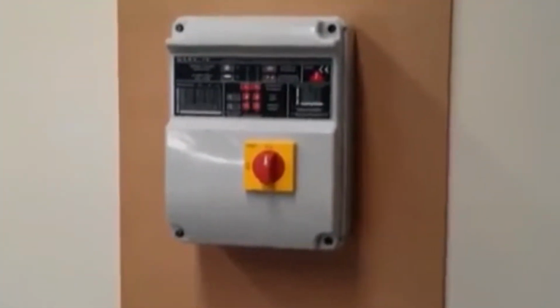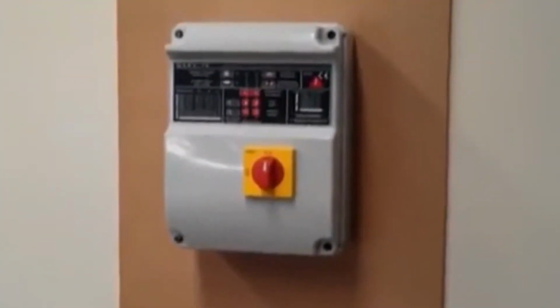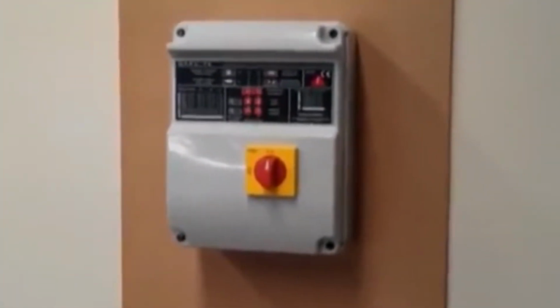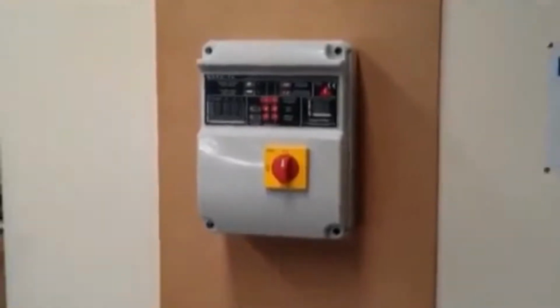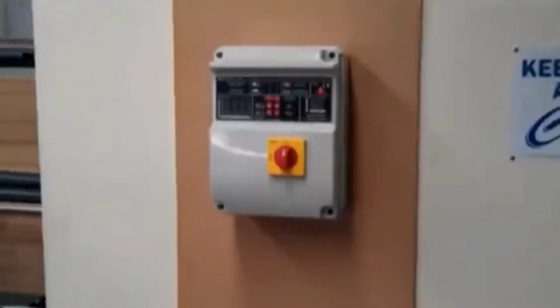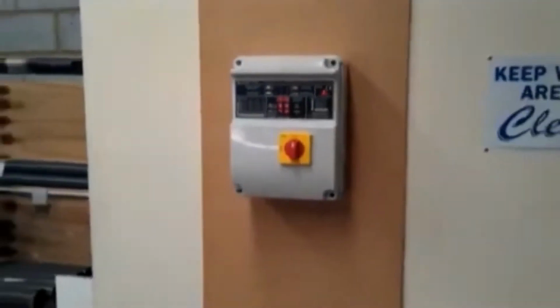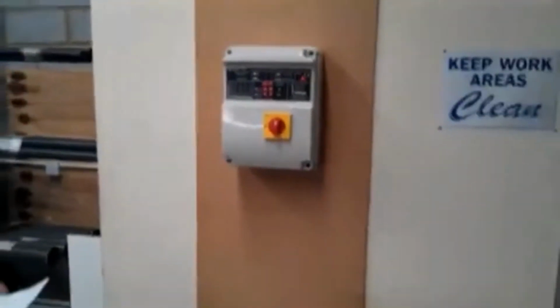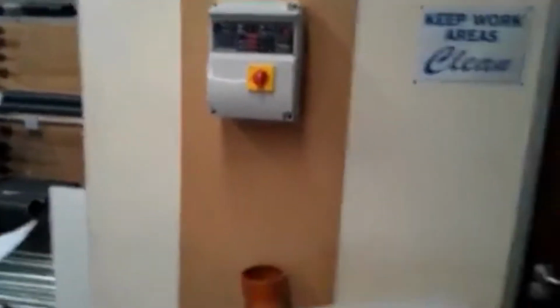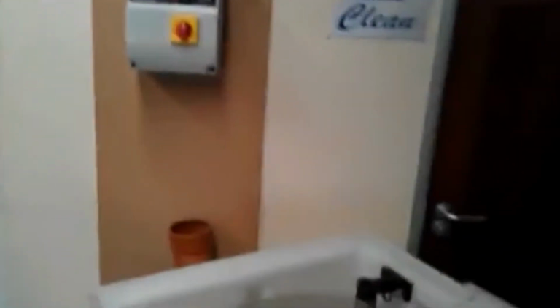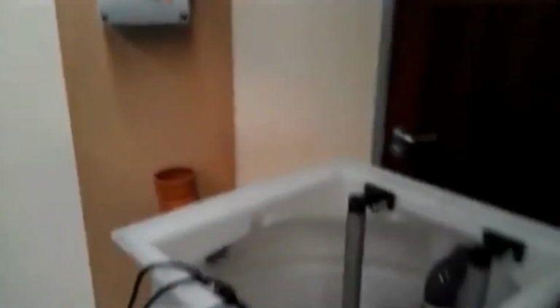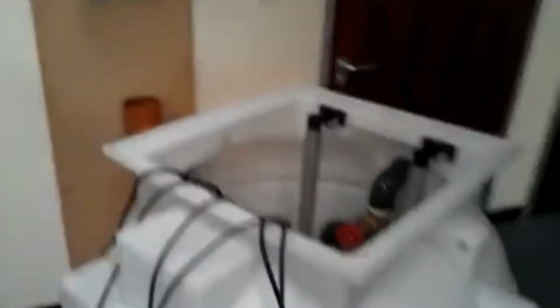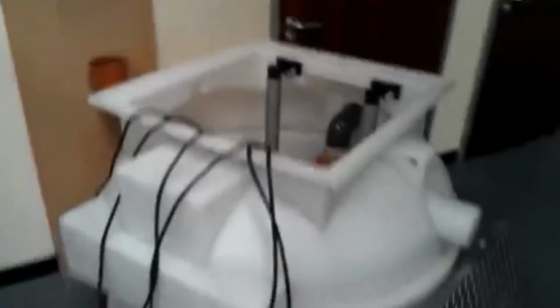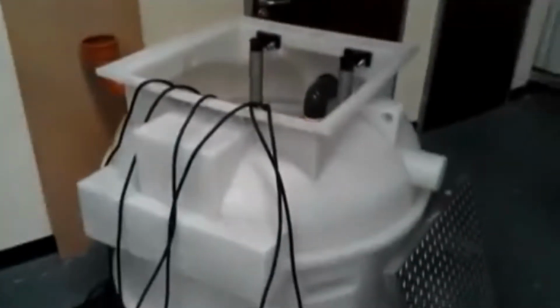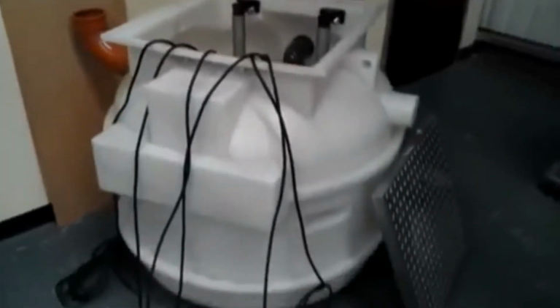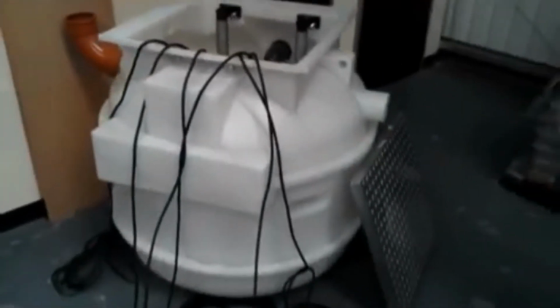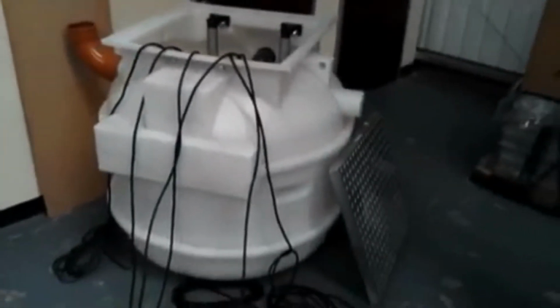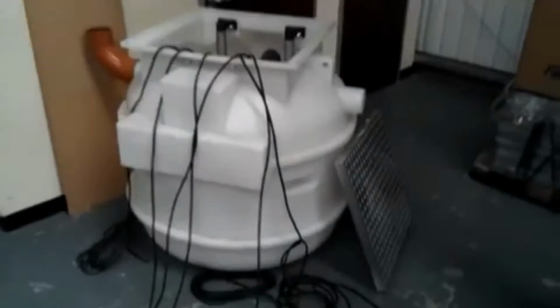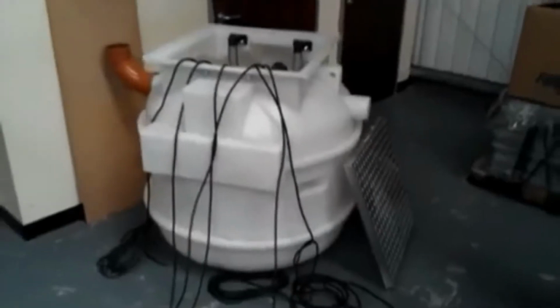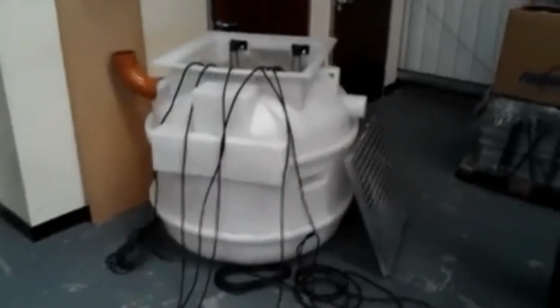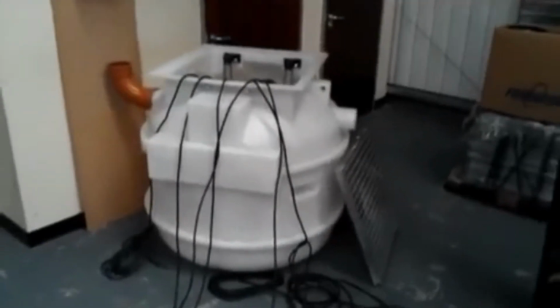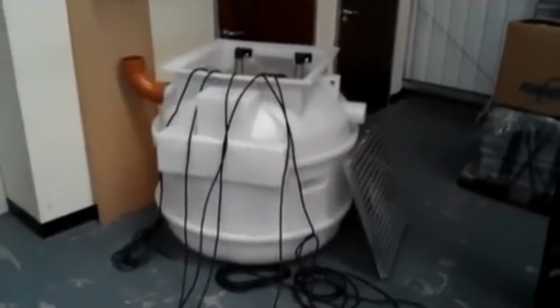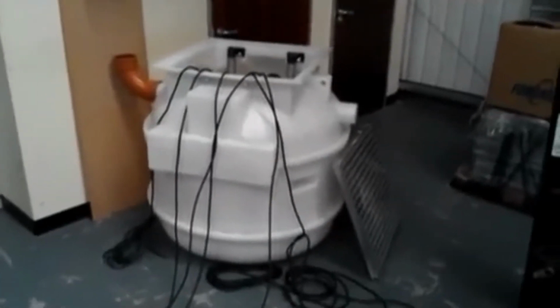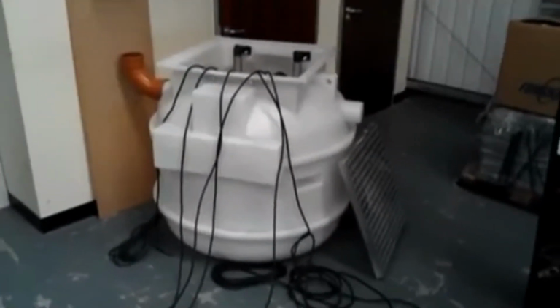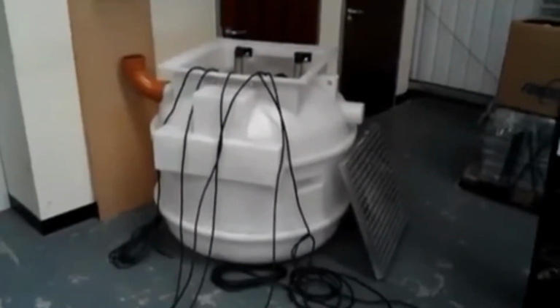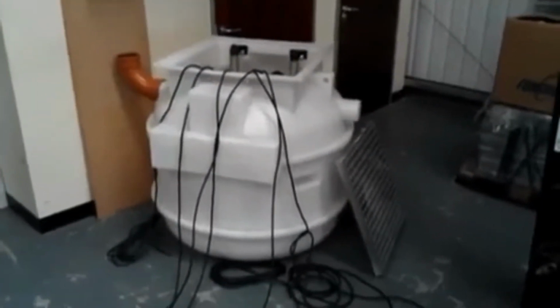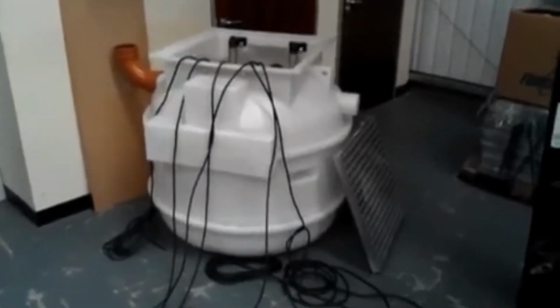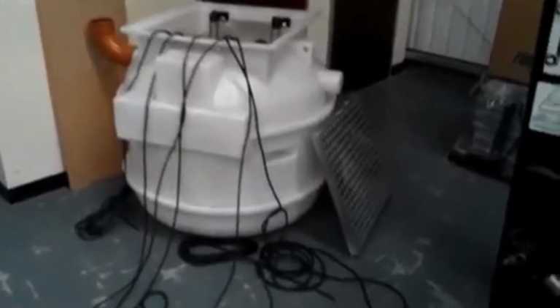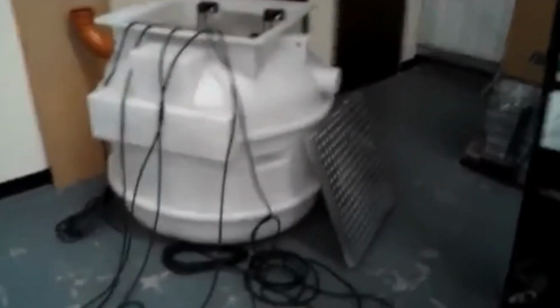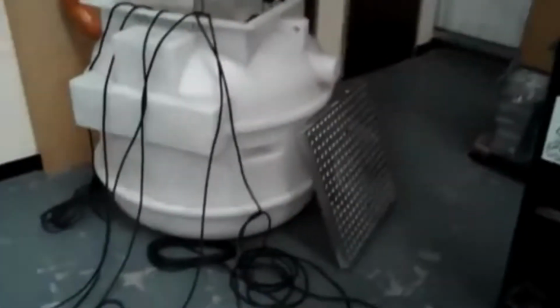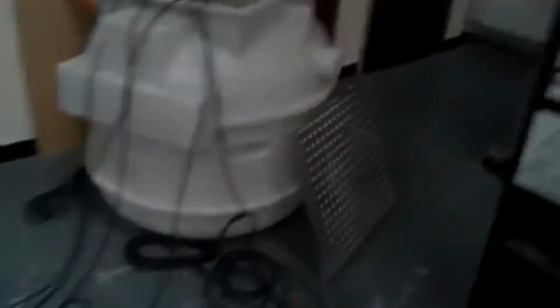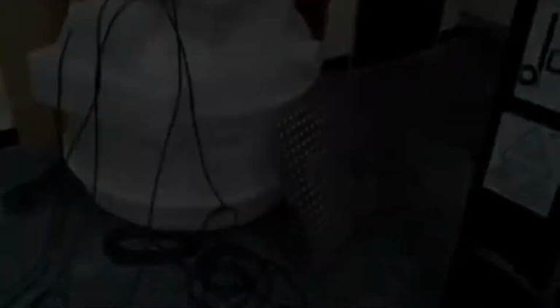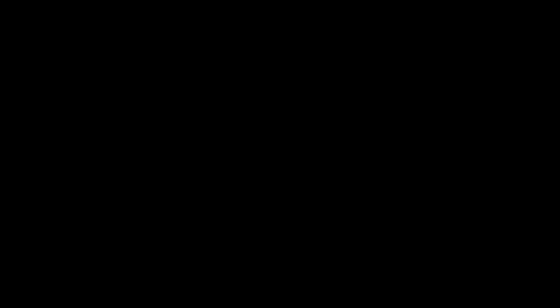For the purpose of this video we have a tank floor mounted, whereas under normal circumstances this would be buried in the ground and all that would be visible at ground level is the manhole cover and the frame.